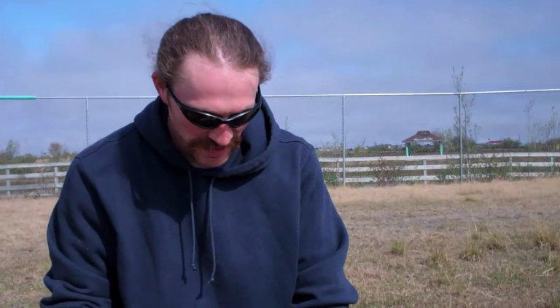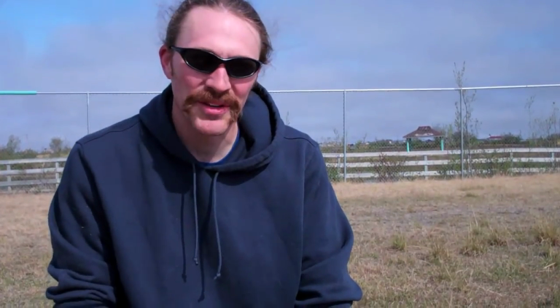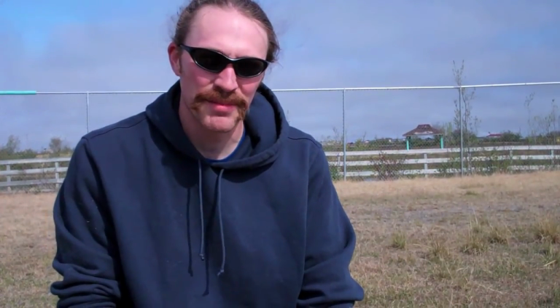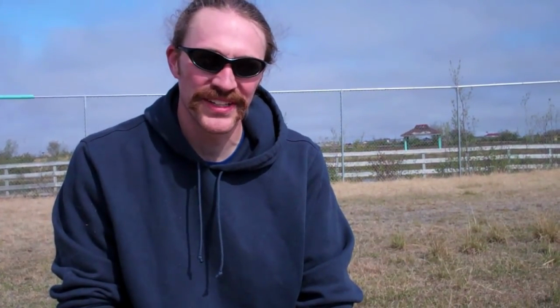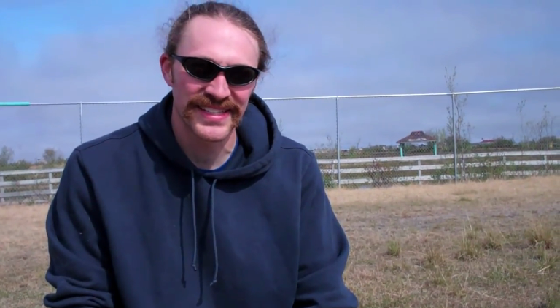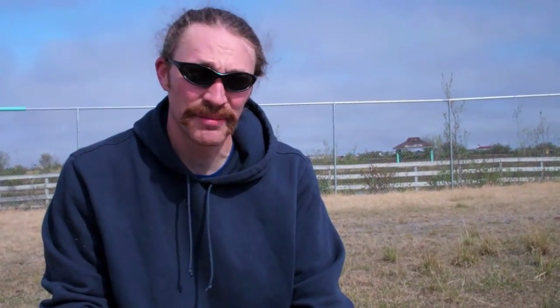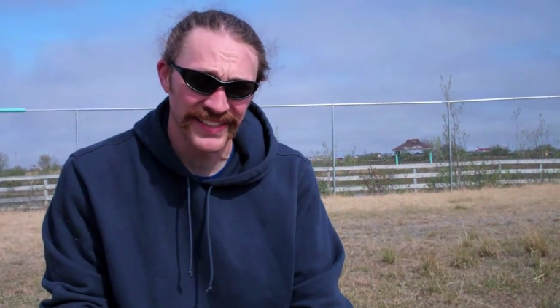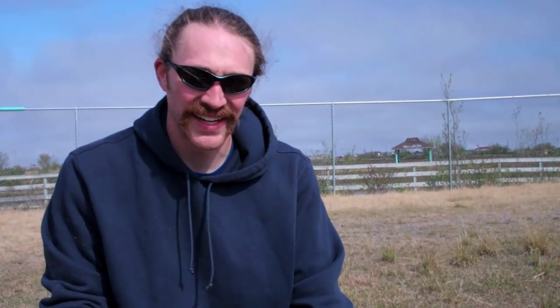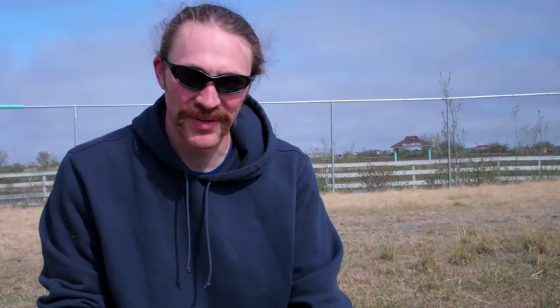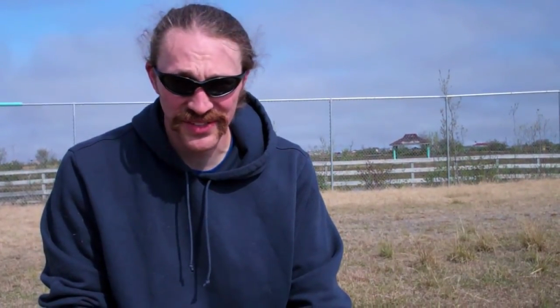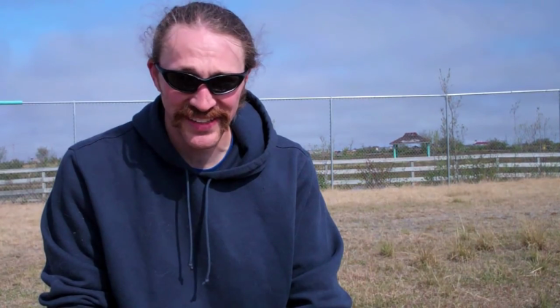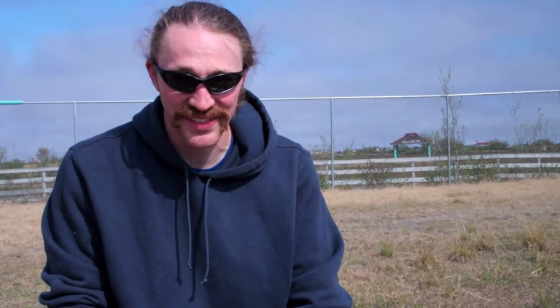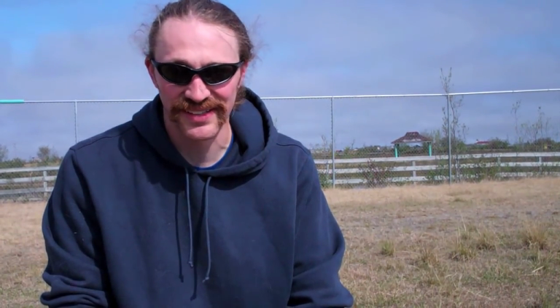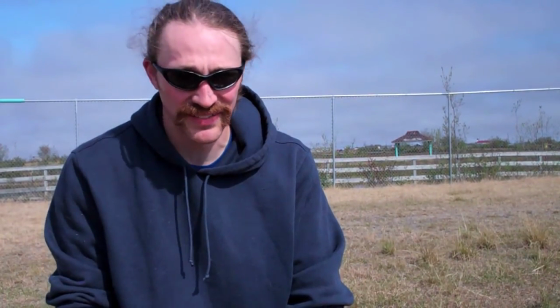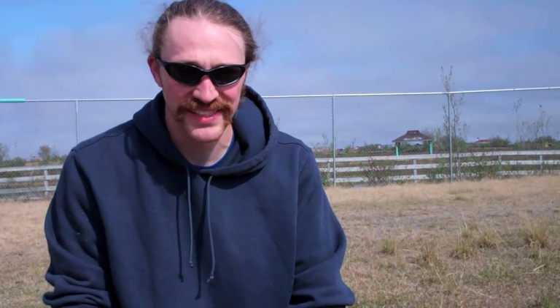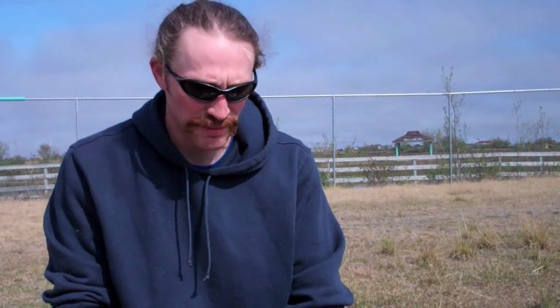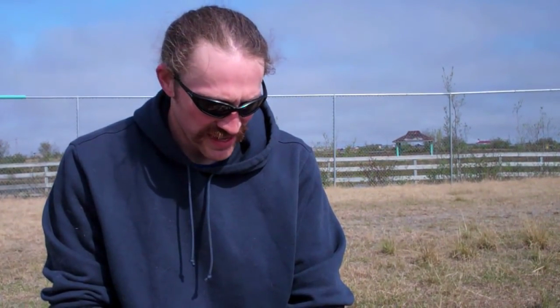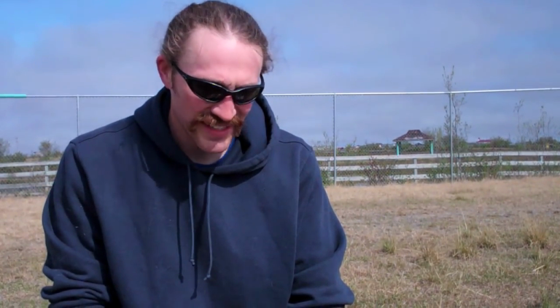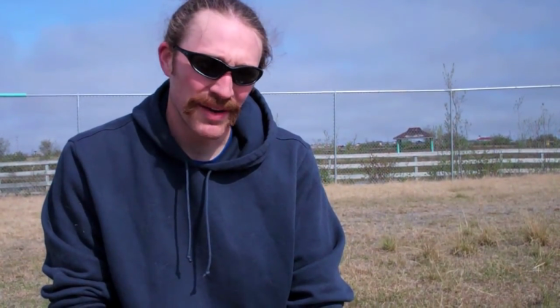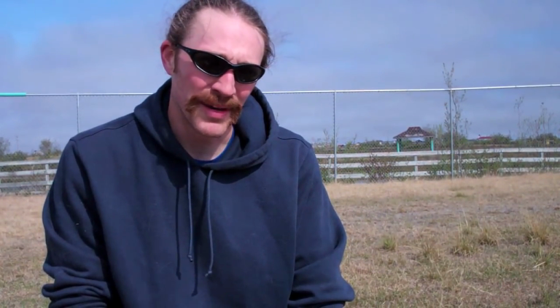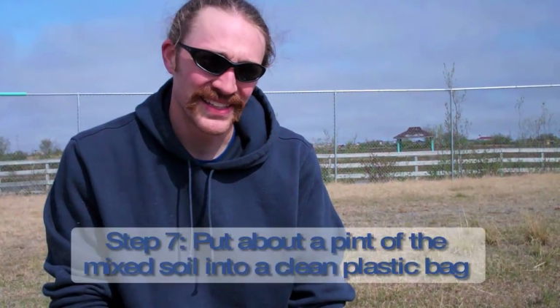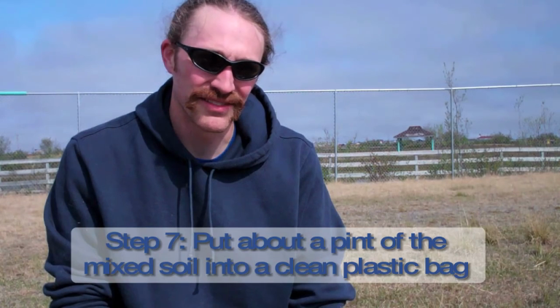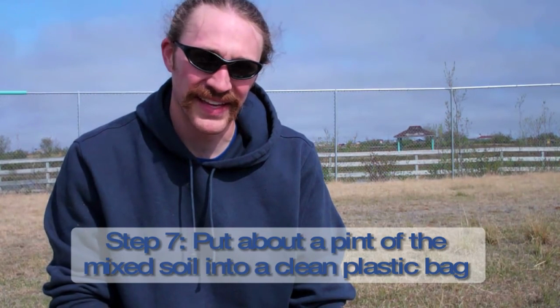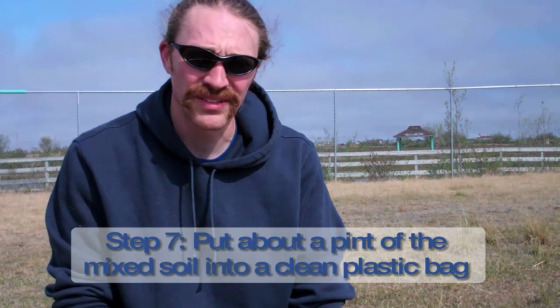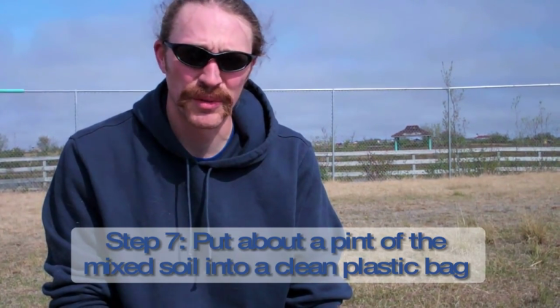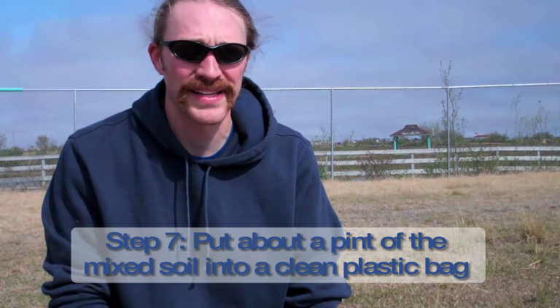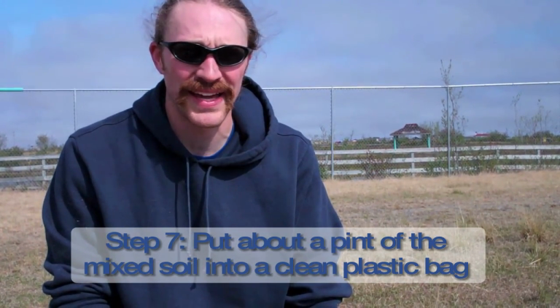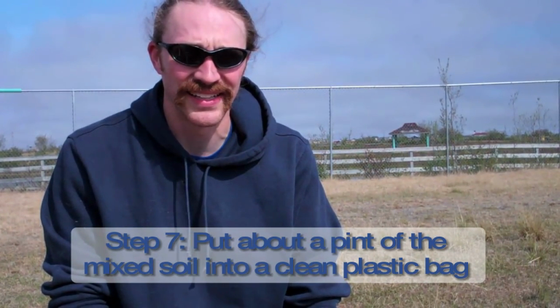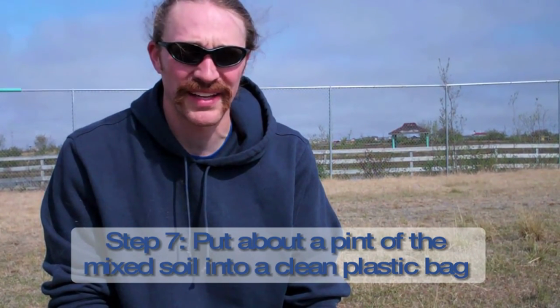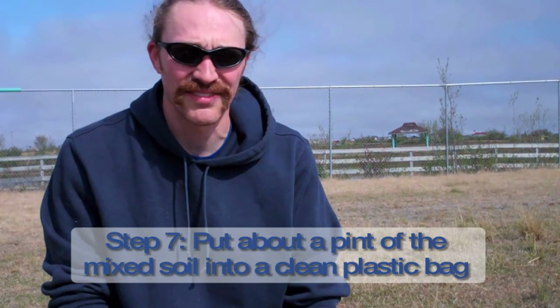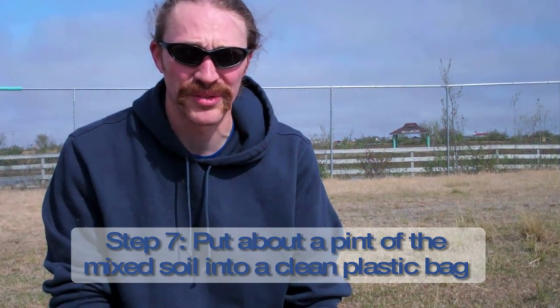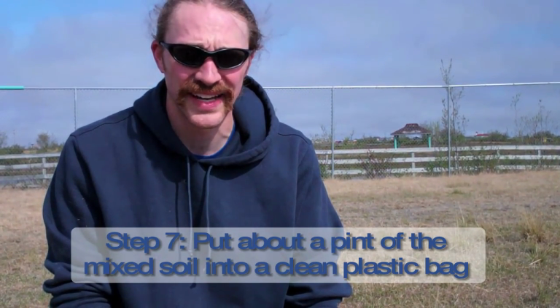So we've mixed up all our samples pretty good in this clean bucket. We don't want to use a dirty bucket because it could give us a misleading sample. We're gonna take about a pint of that soil and put it in a plastic bag and take it back to the office where we'll dry it out.